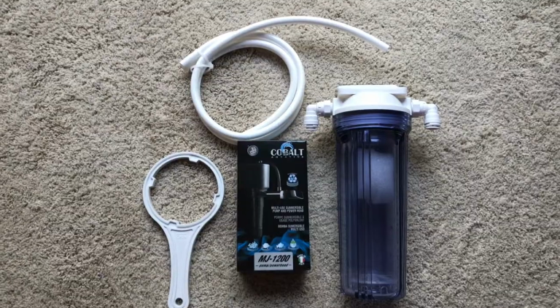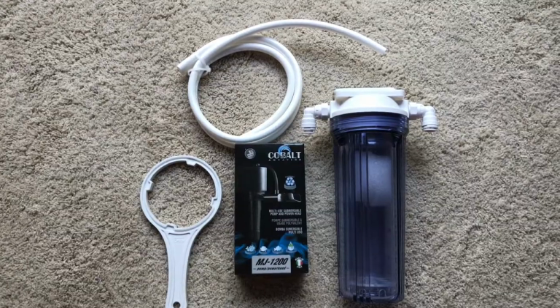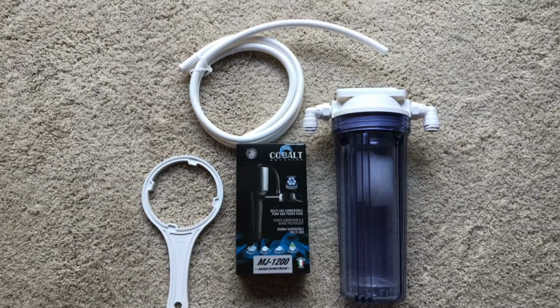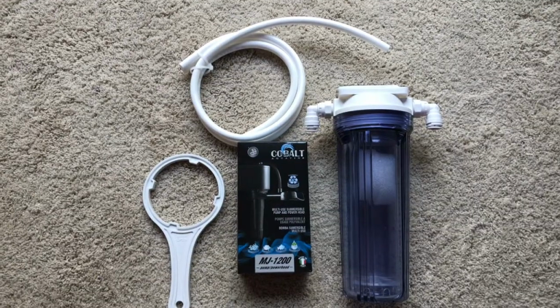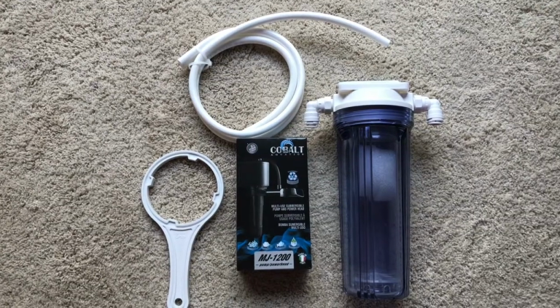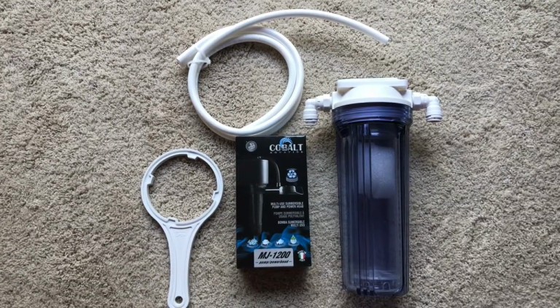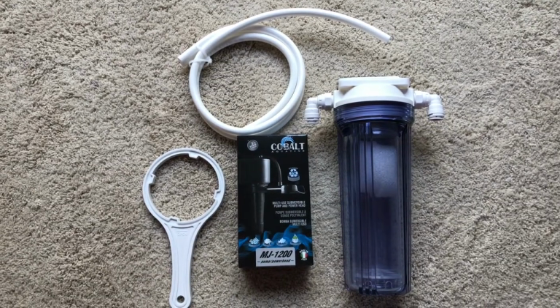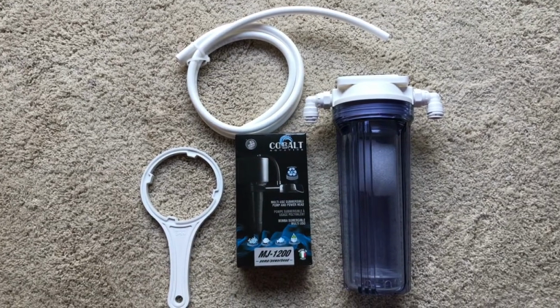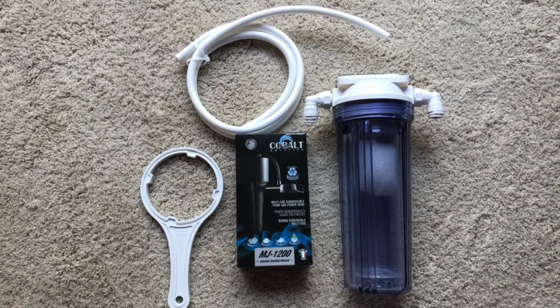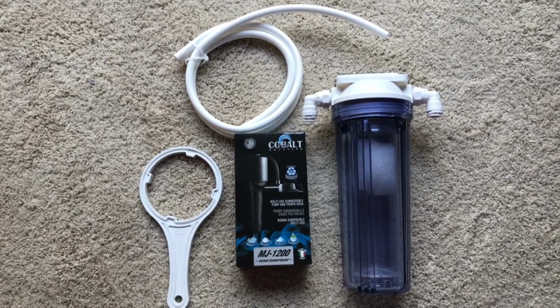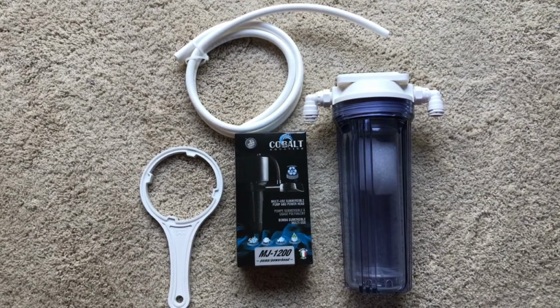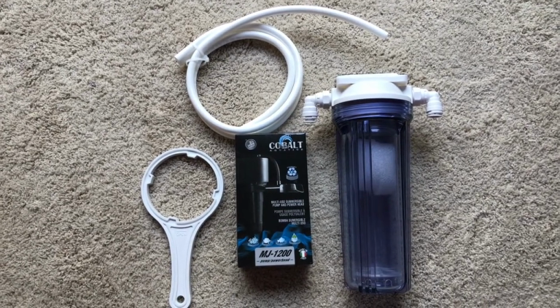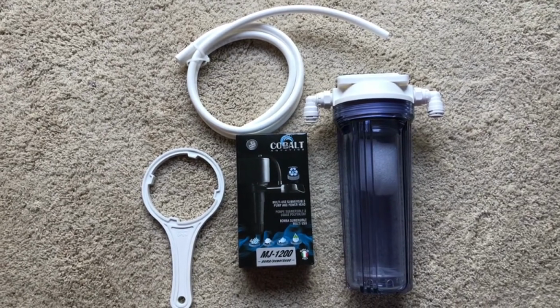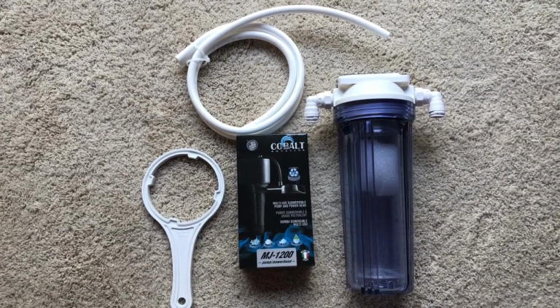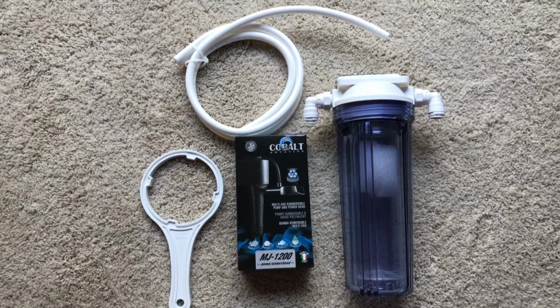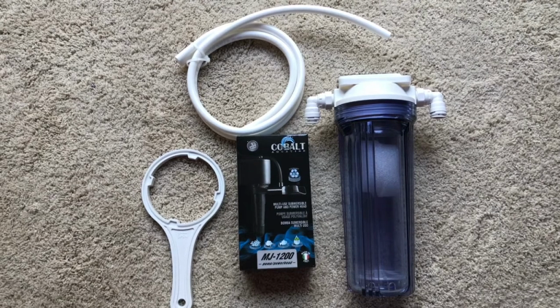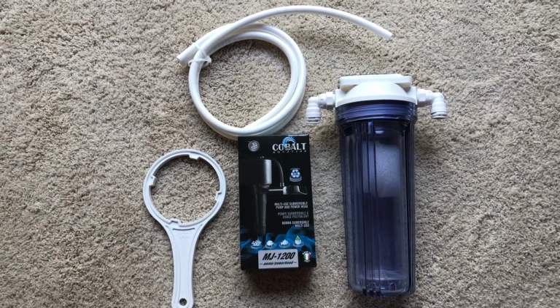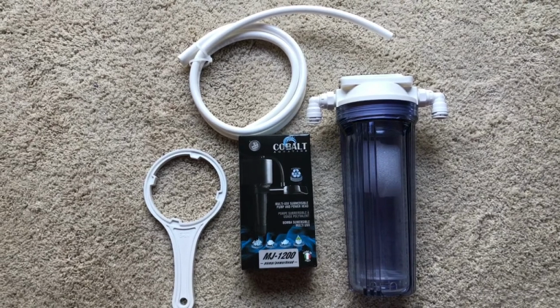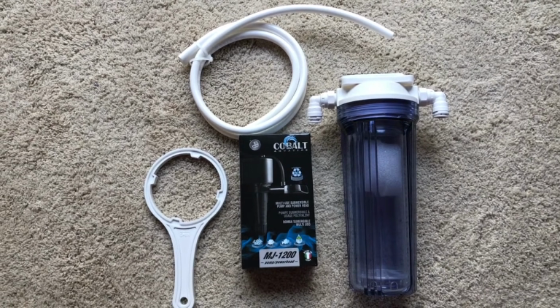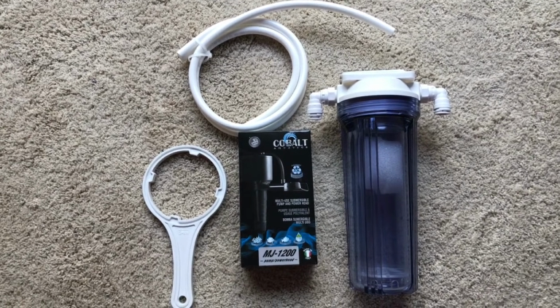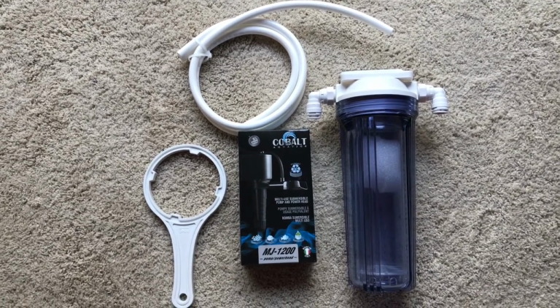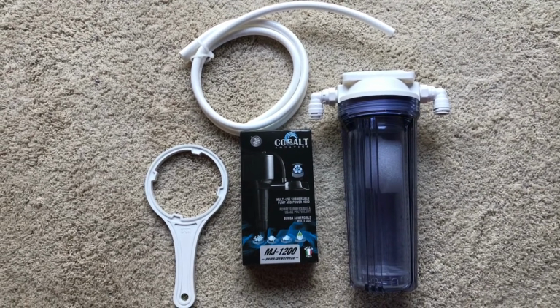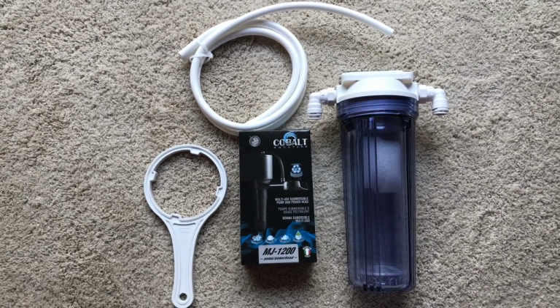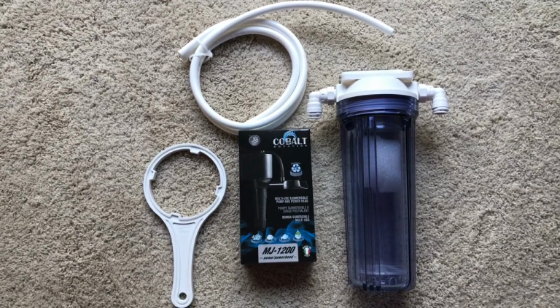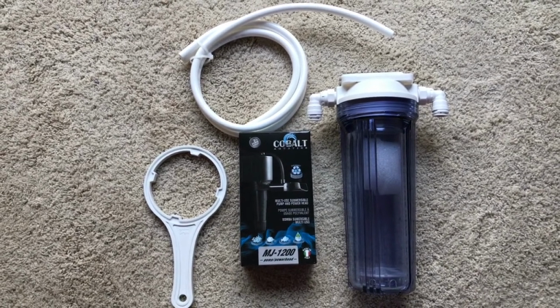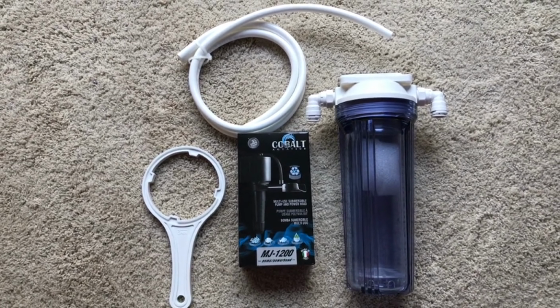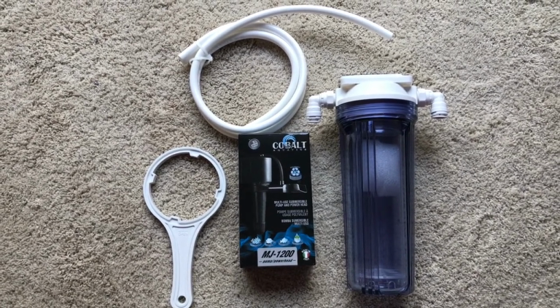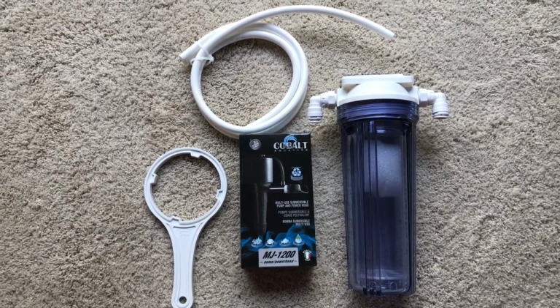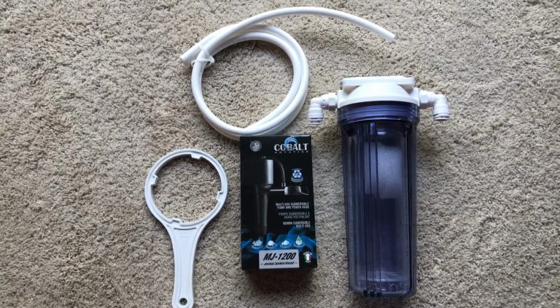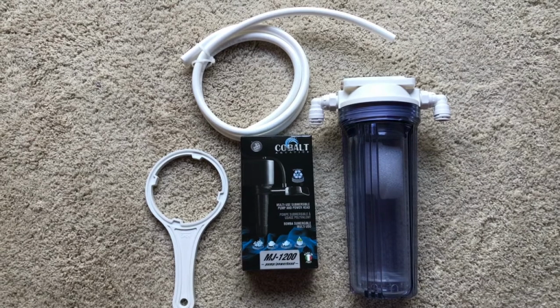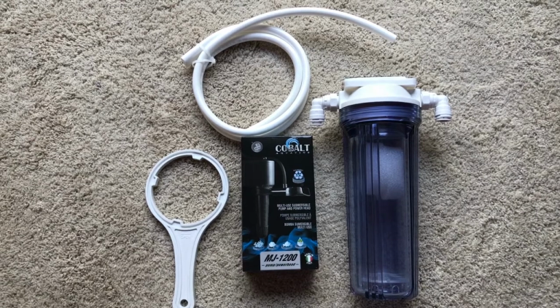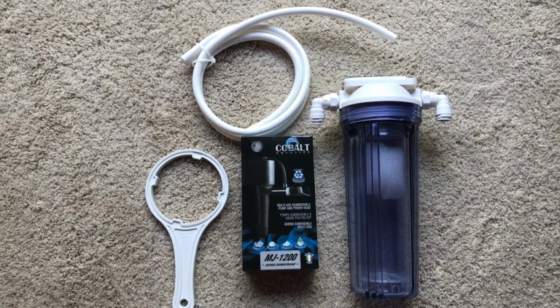Hey YouTube, it's Brian. I'm coming at you today to show you what I'm going to use as far as a media reactor in the 125-gallon reef. Welcome to another episode of the 125-gallon reef build.